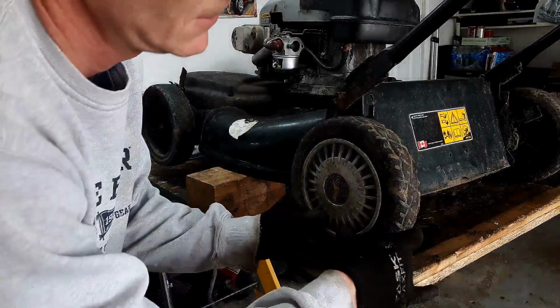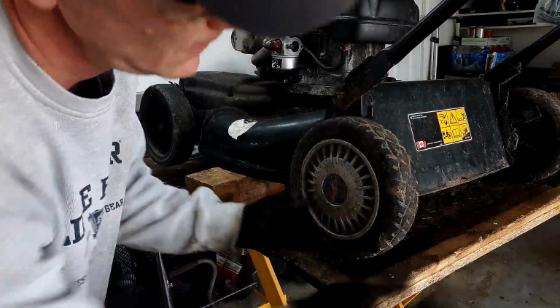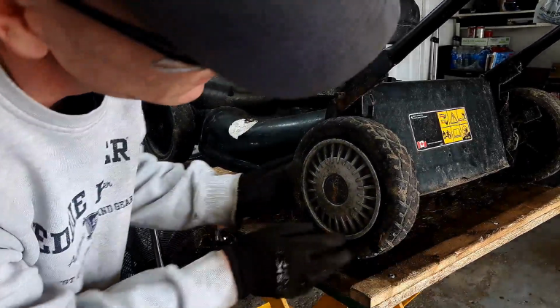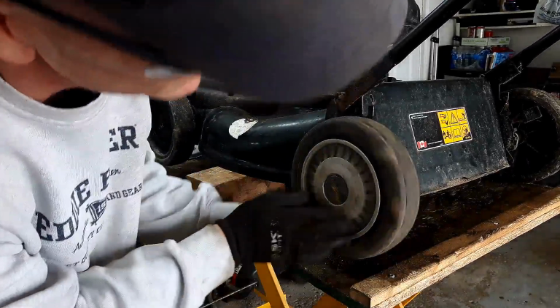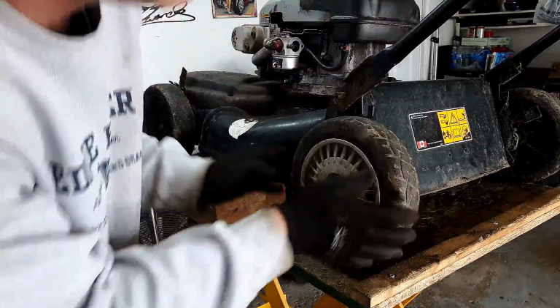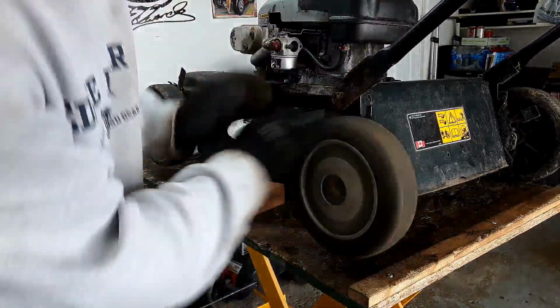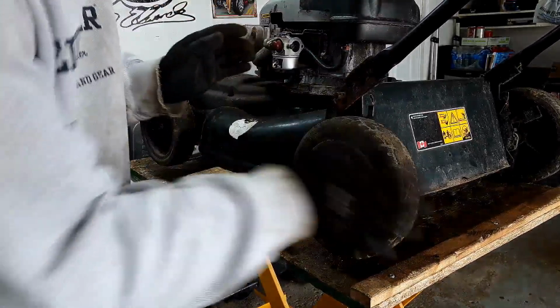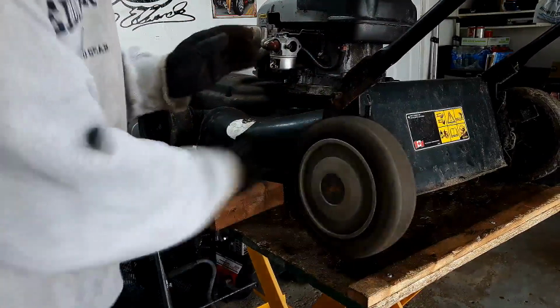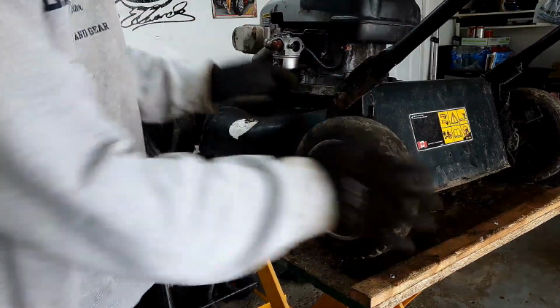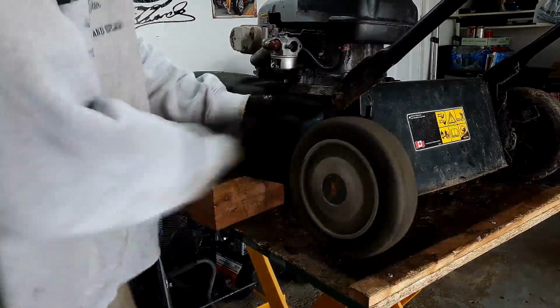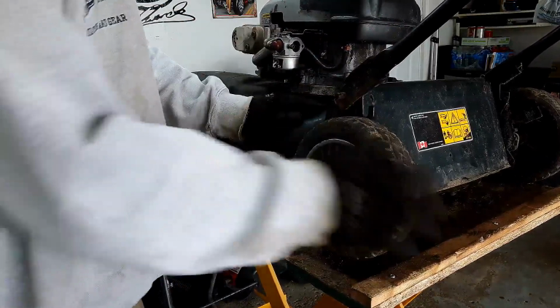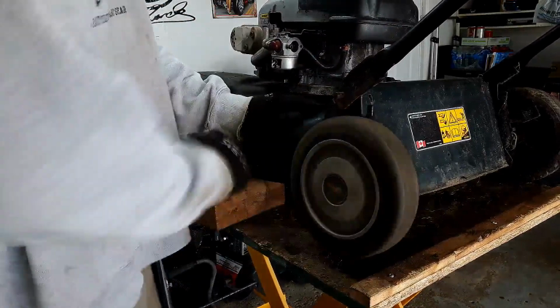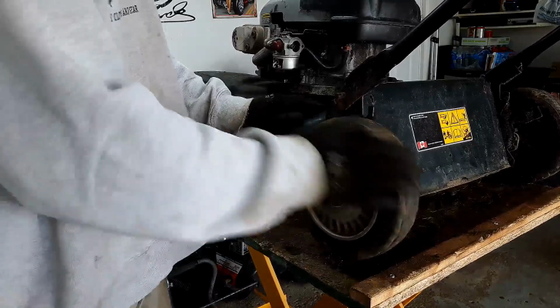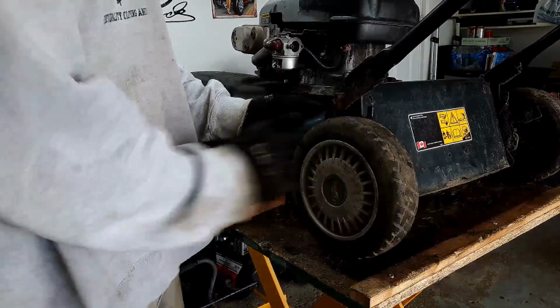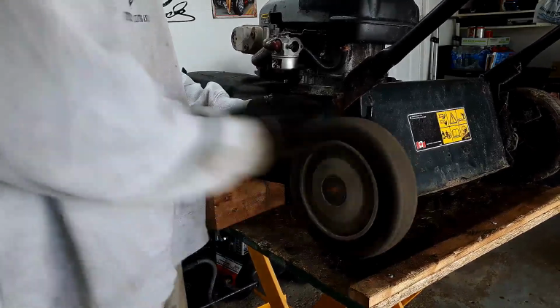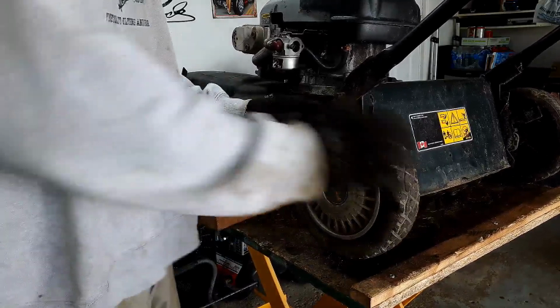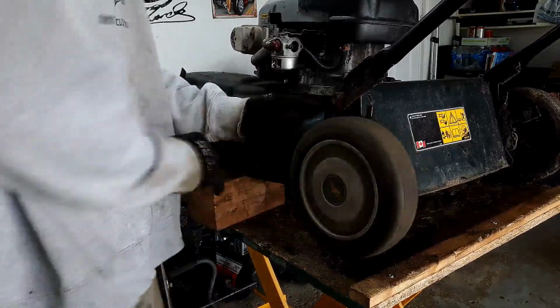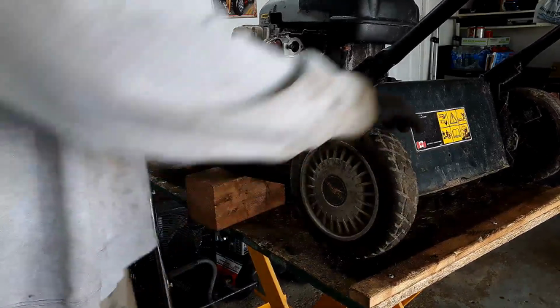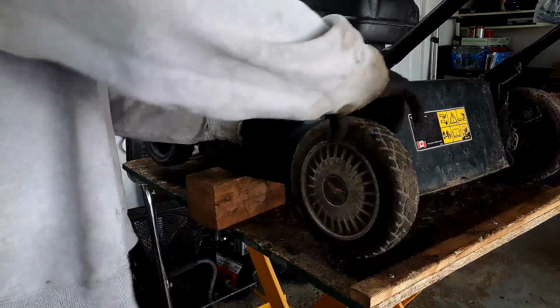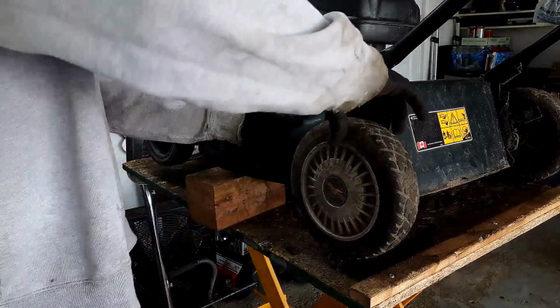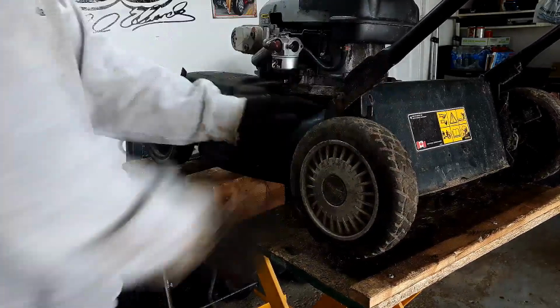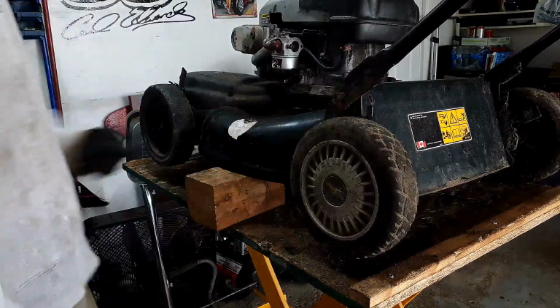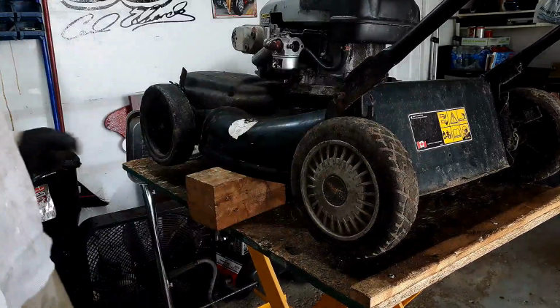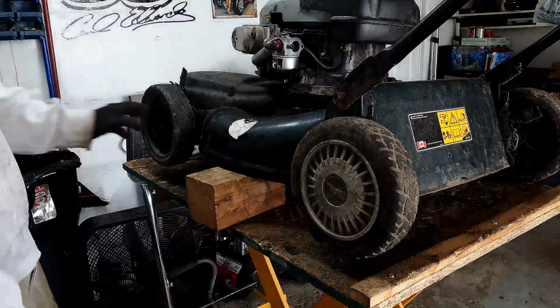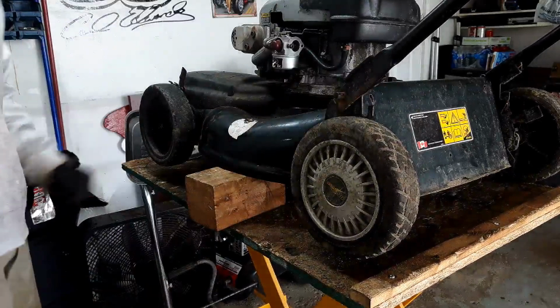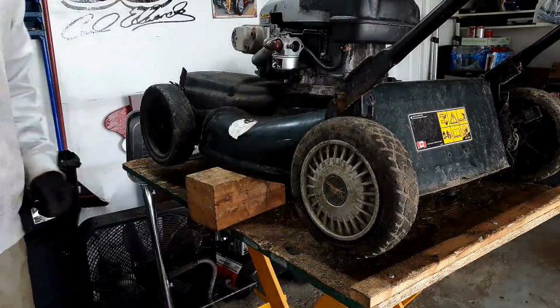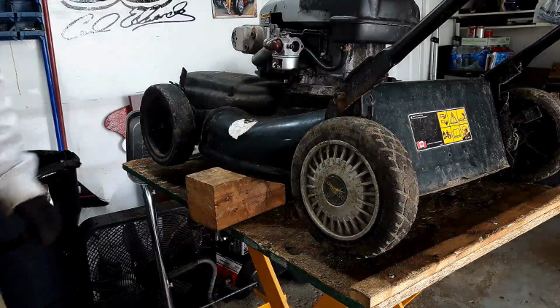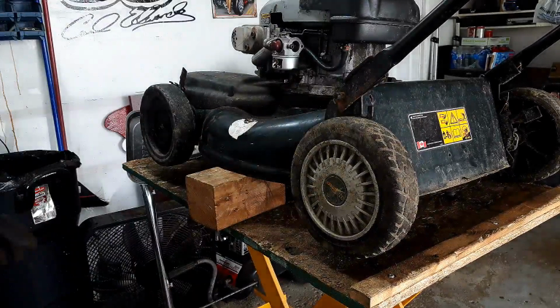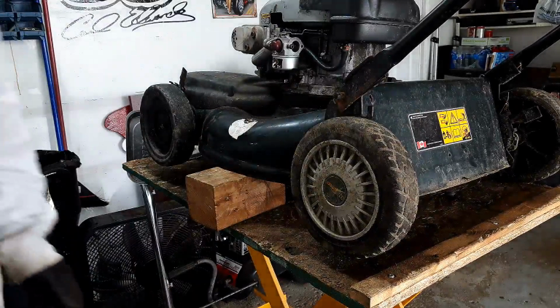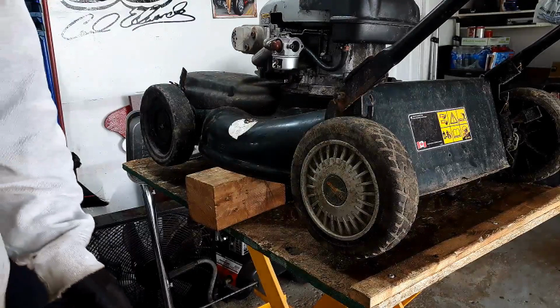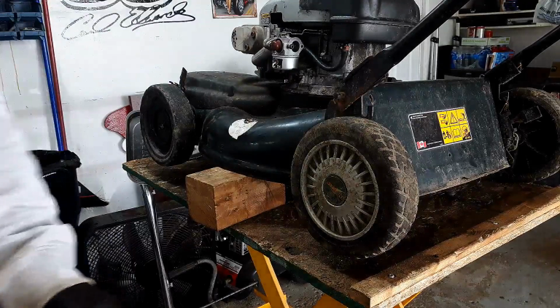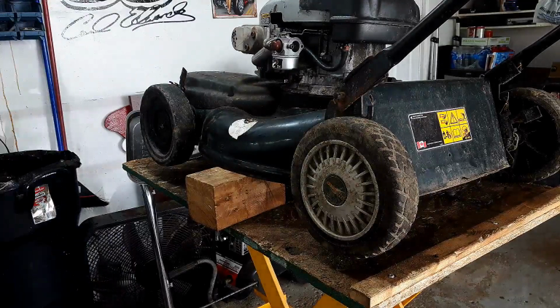There we go — hubcap's back on. The wheel spins nice and firm. Now we'll move to this front wheel.